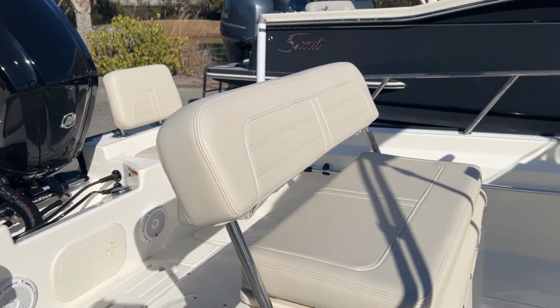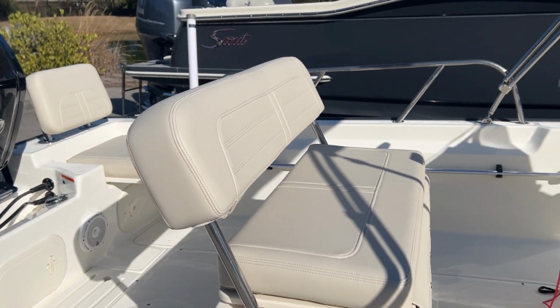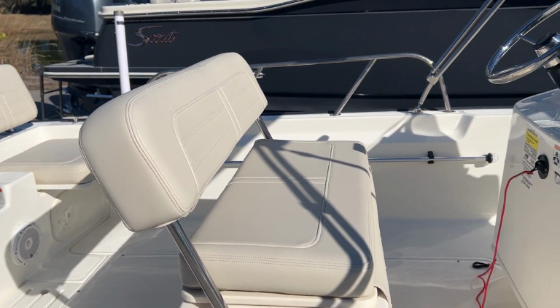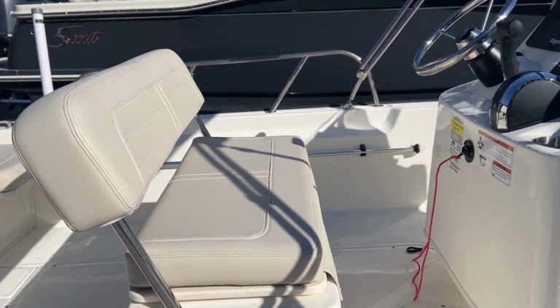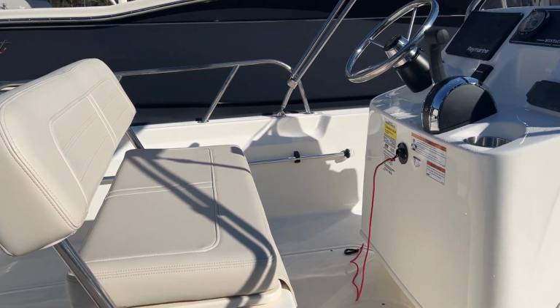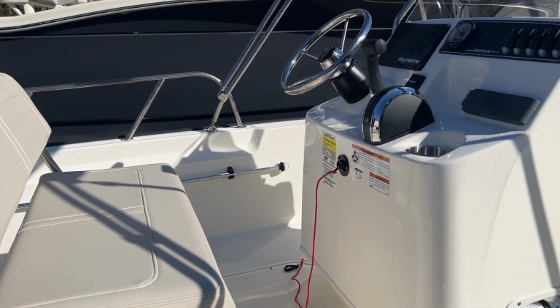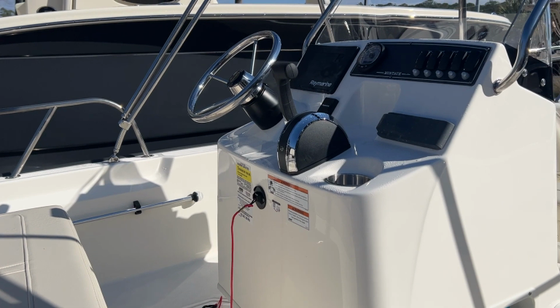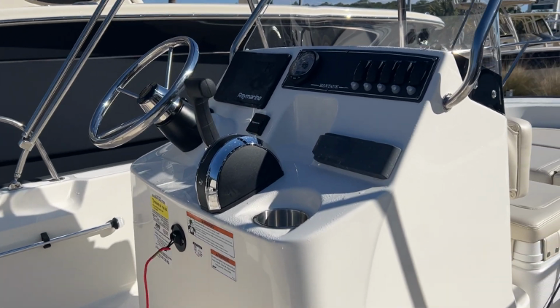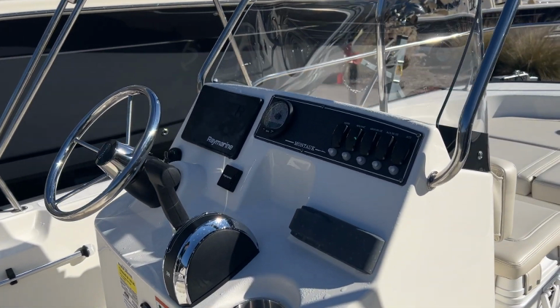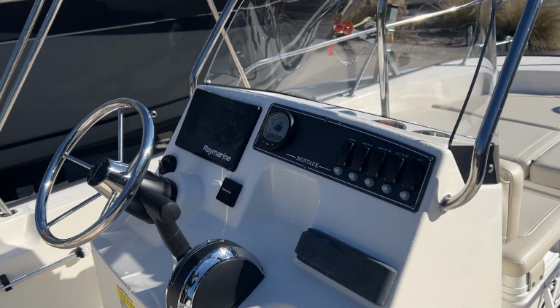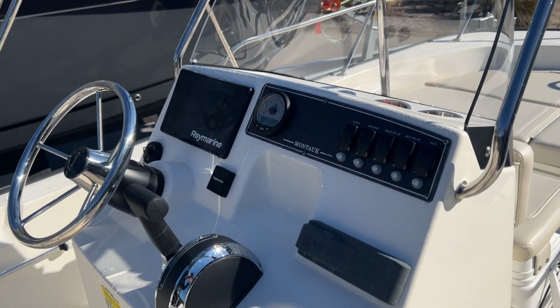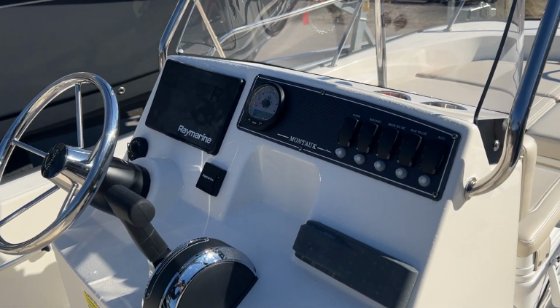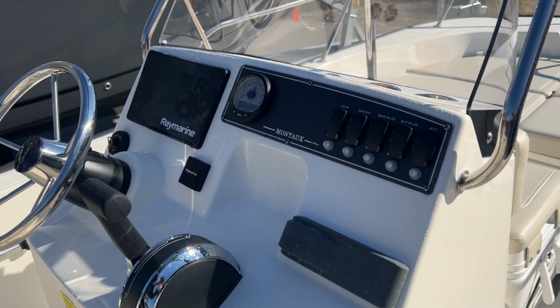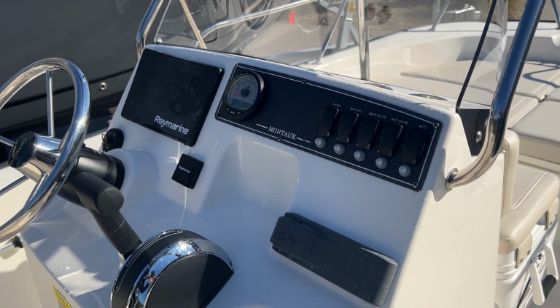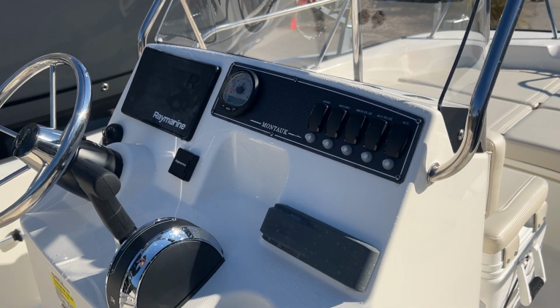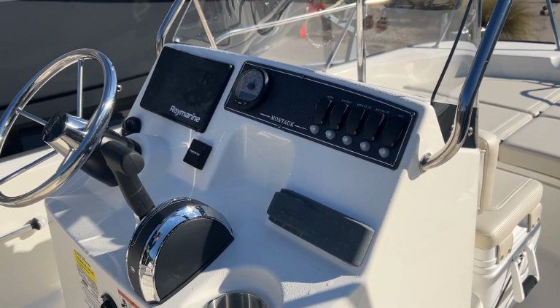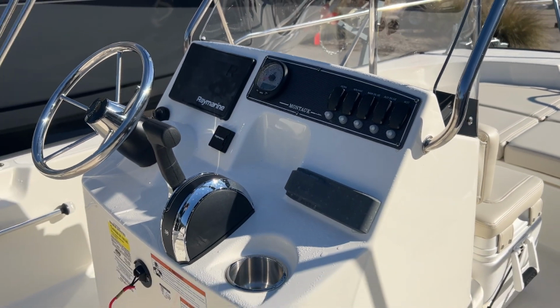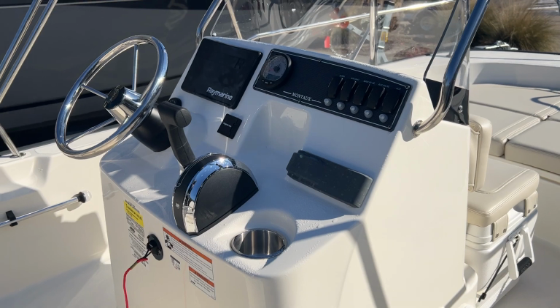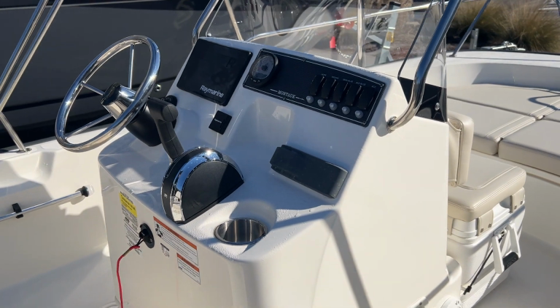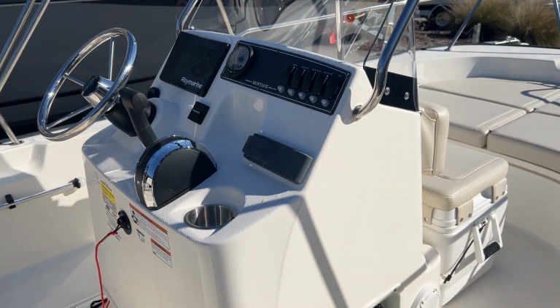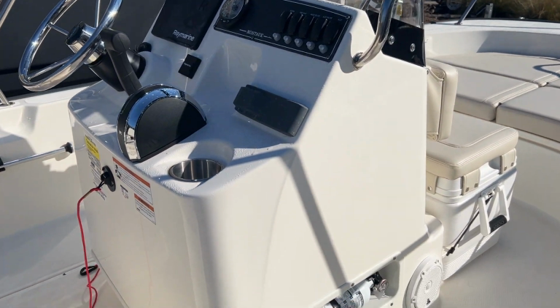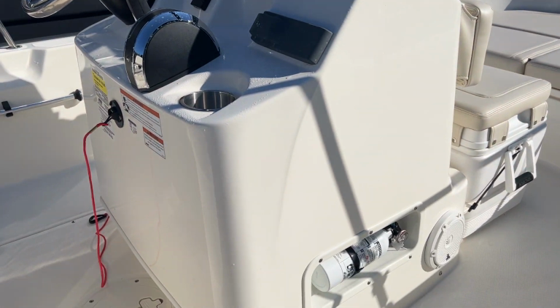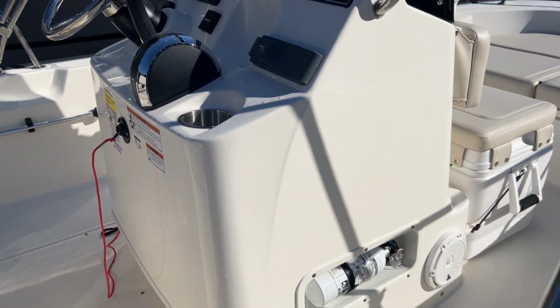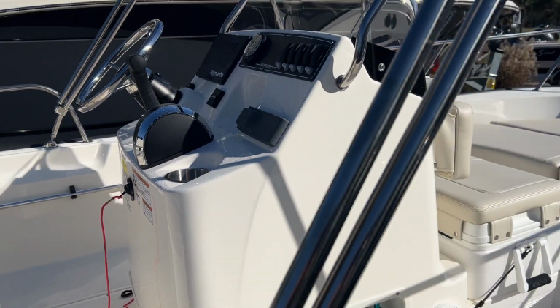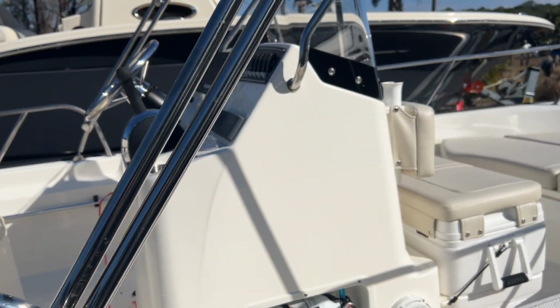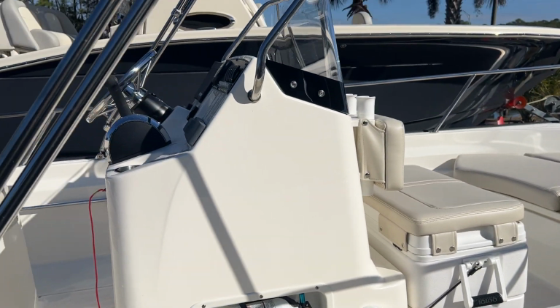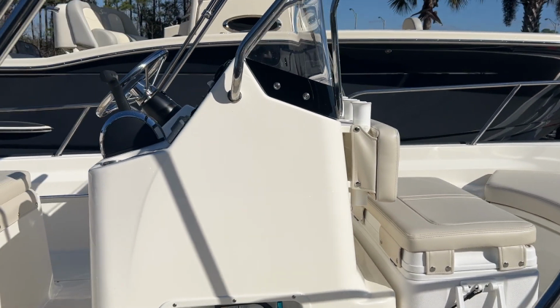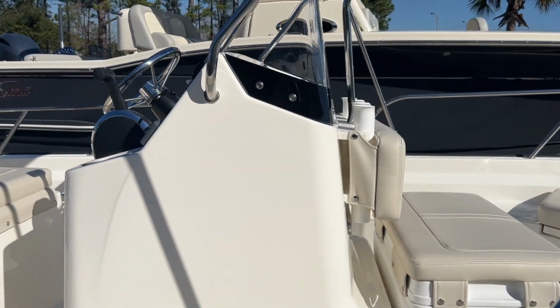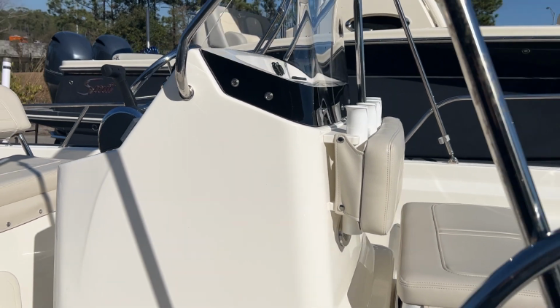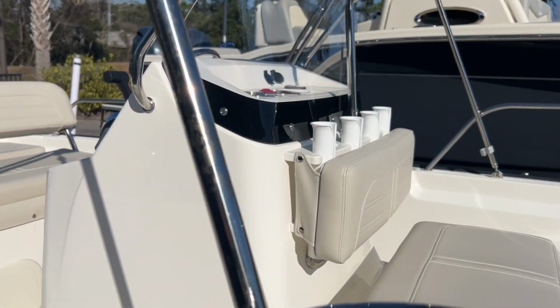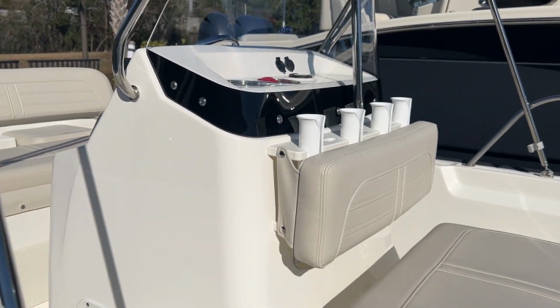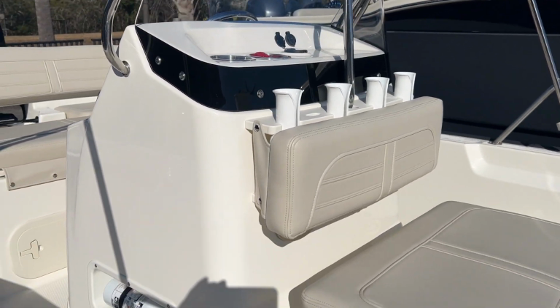Leaning post with live well. Got the Raymarine 9-inch touchscreen with Fusion Stereo and 4 JL speakers. Cooler with cushion and rod racks in the bow.